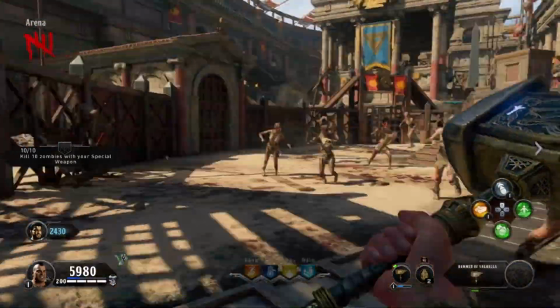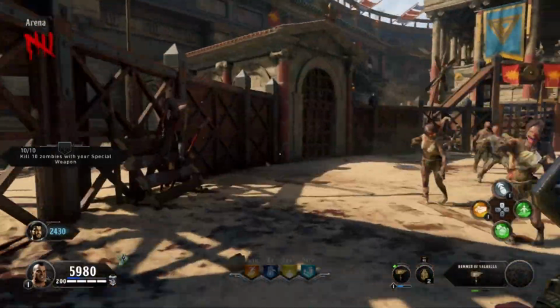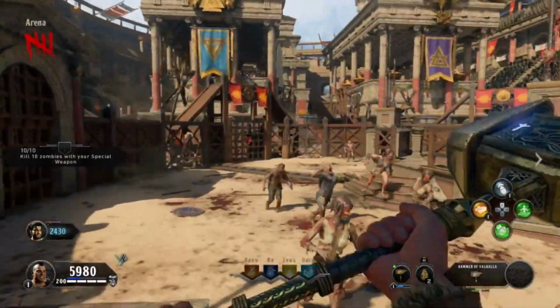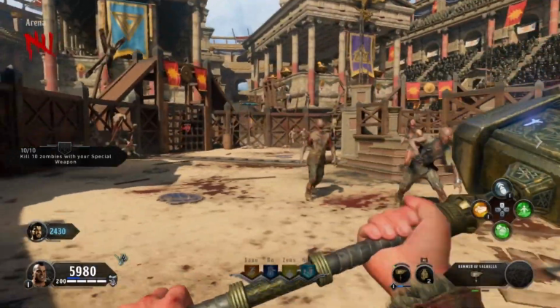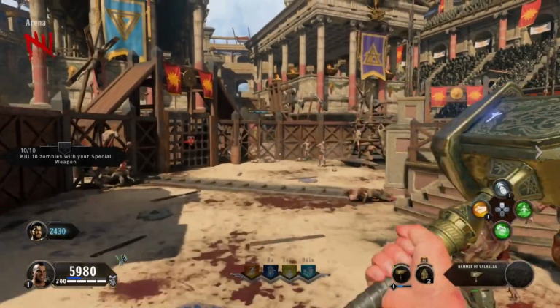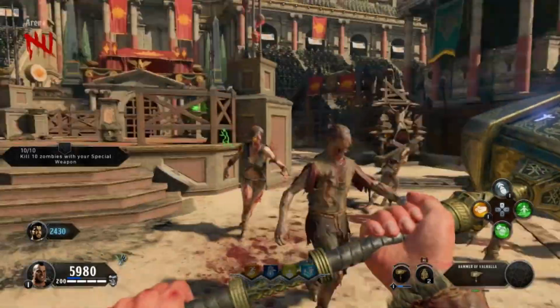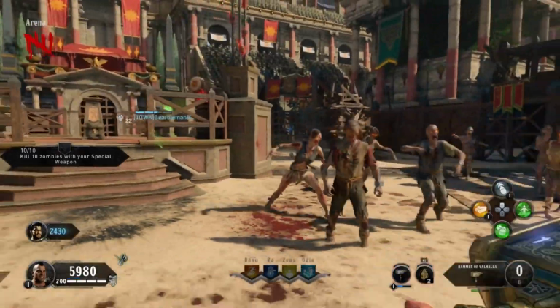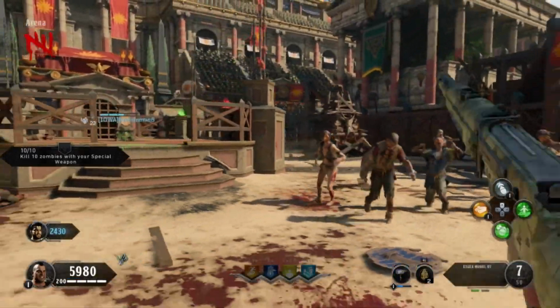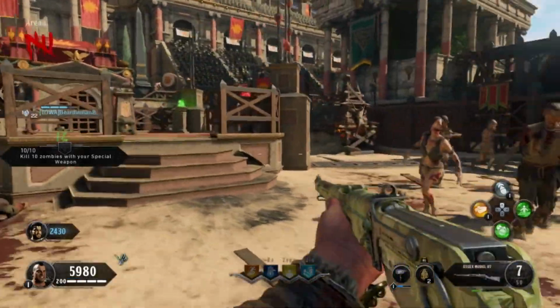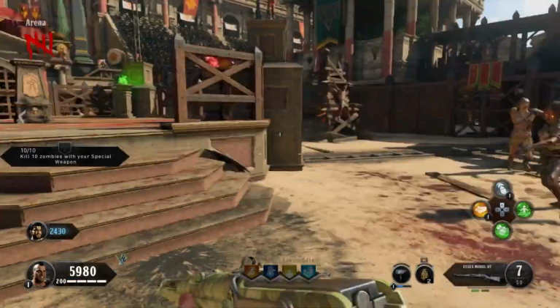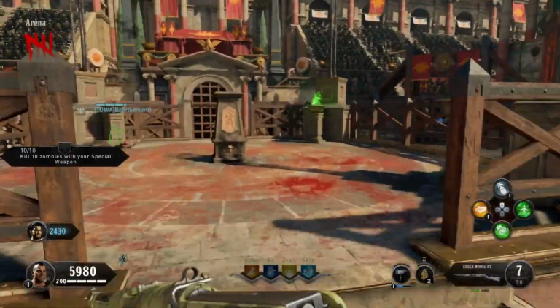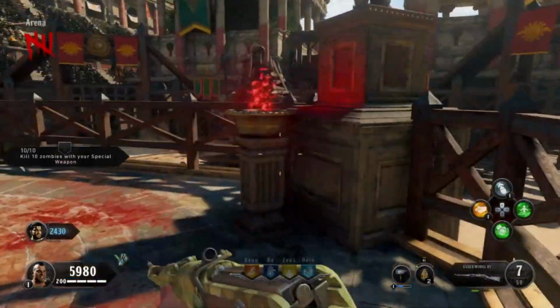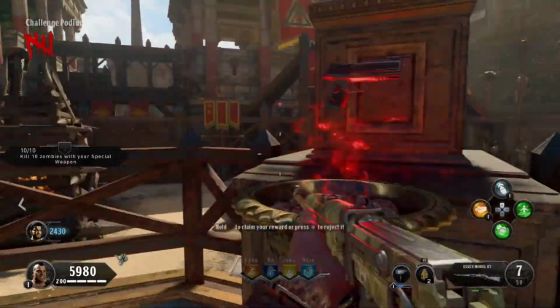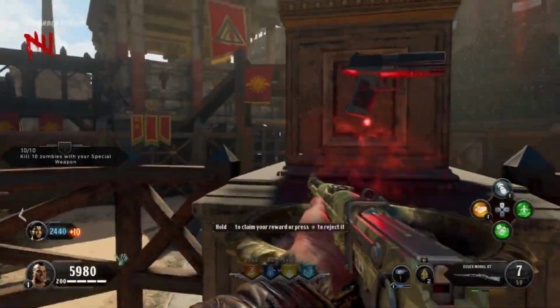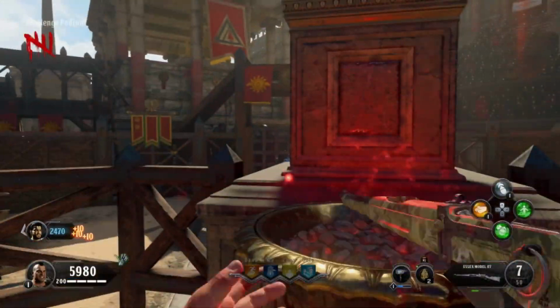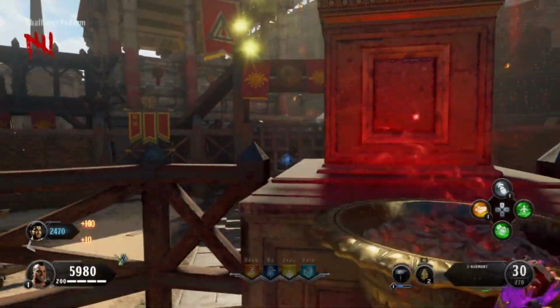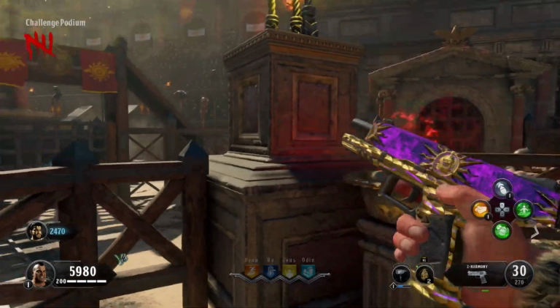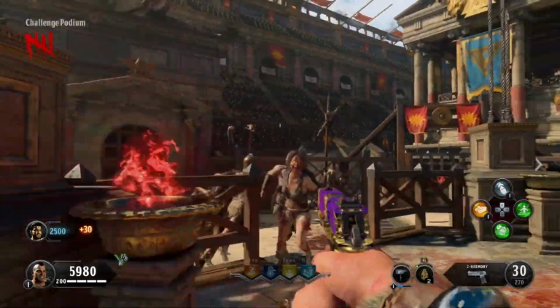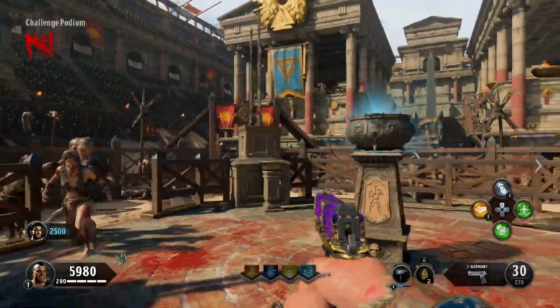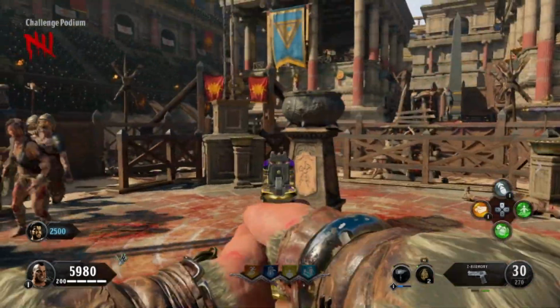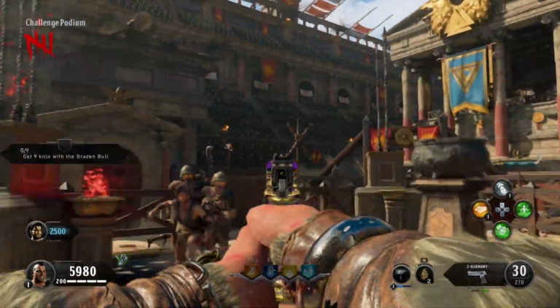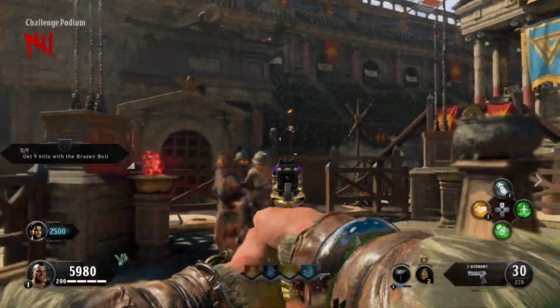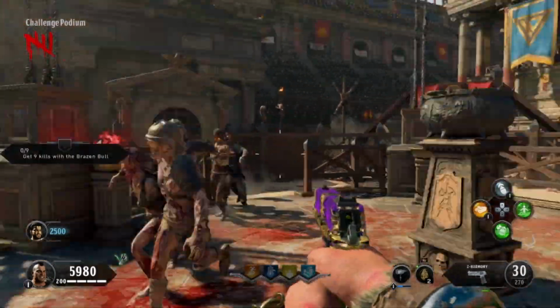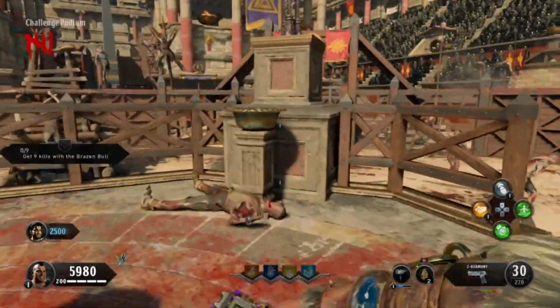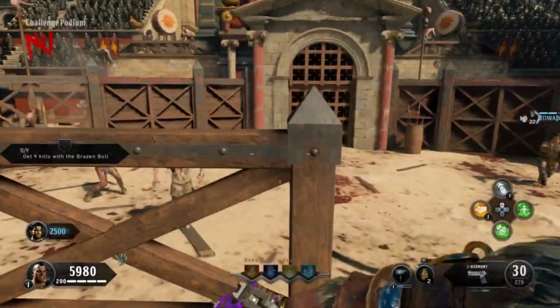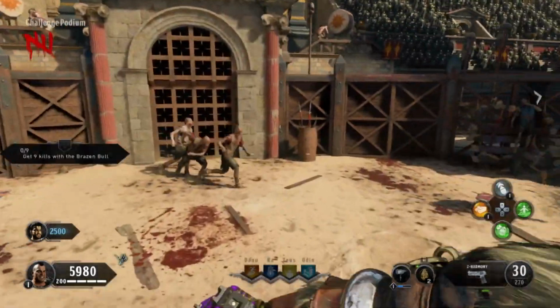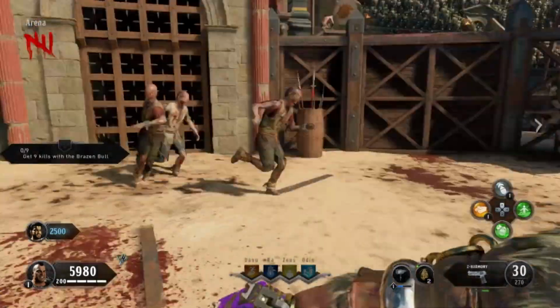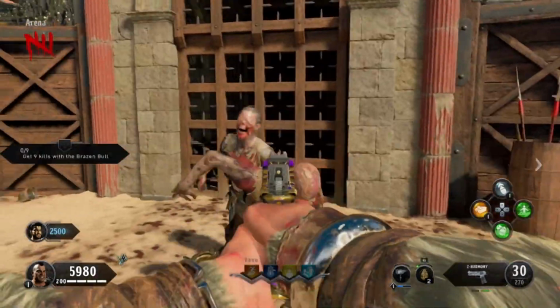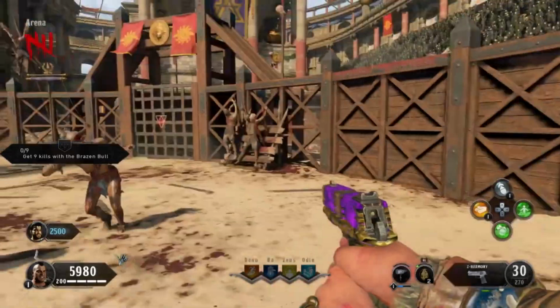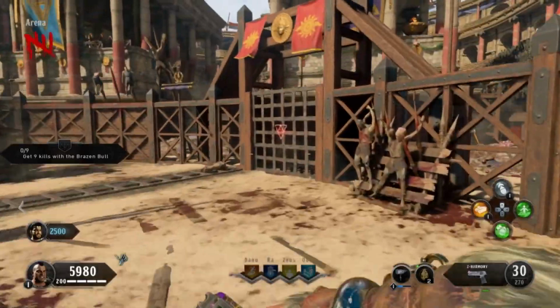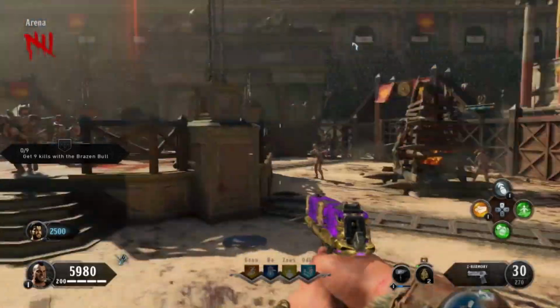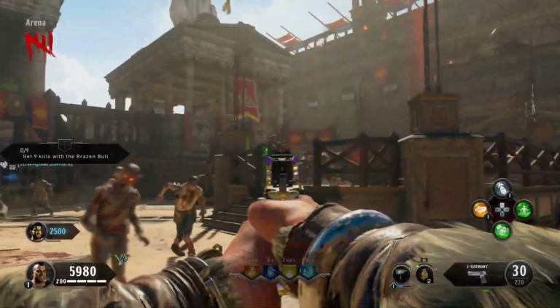Now that you've gotten all the kills with your special weapon, head back into the center stage area. This time your reward will be more worthy — it's a pack punch pistol. It's fully automatic and does a crazy amount of damage that is worthwhile for quite a few rounds, and it will be a huge help for the next part of this tutorial.